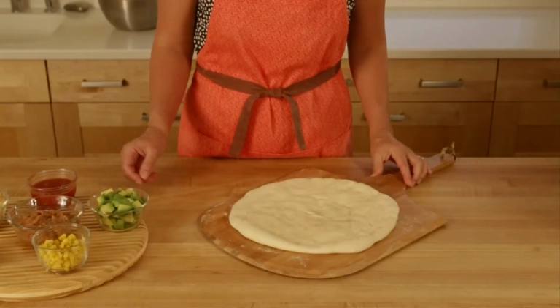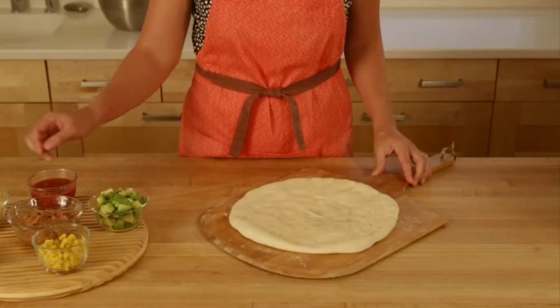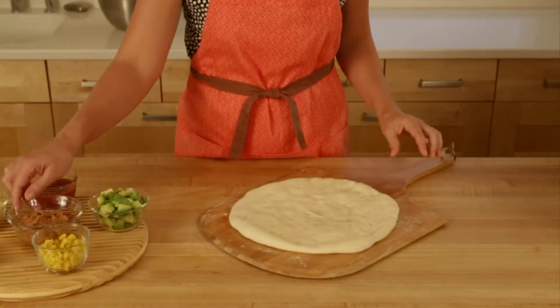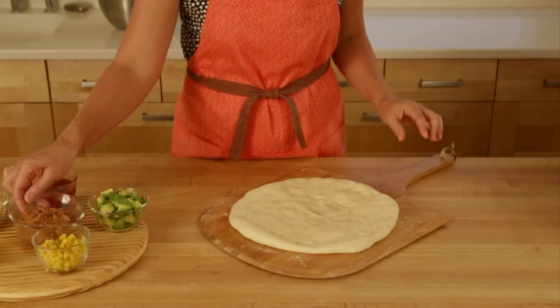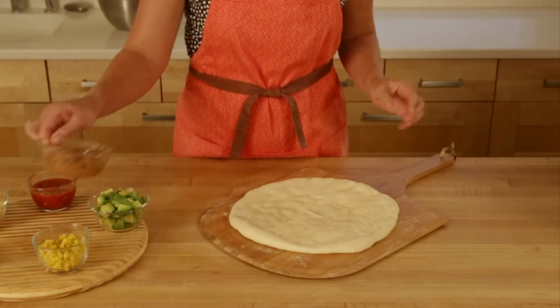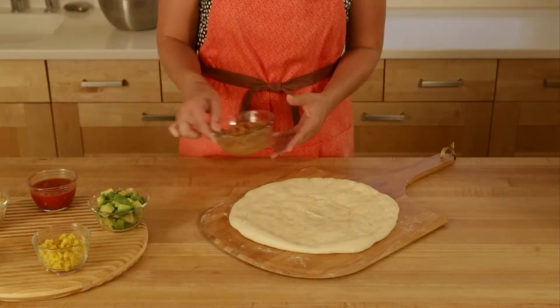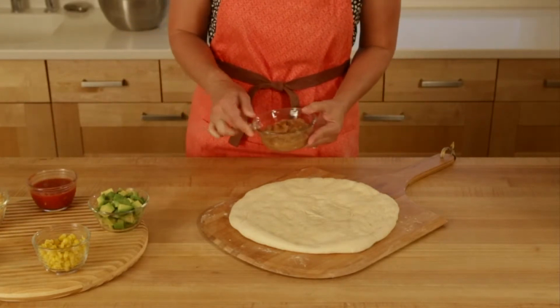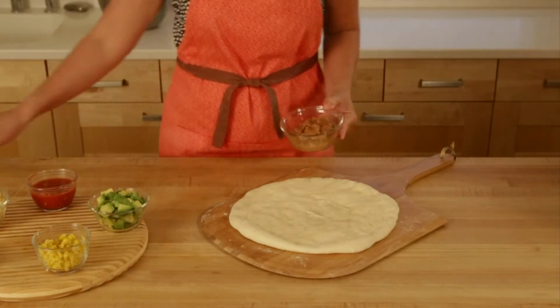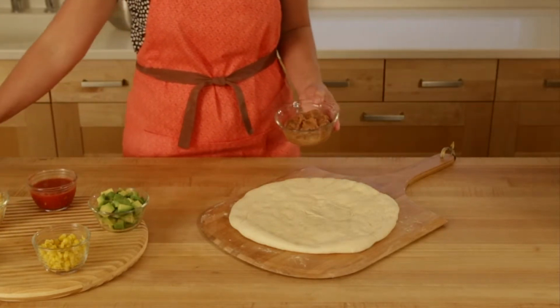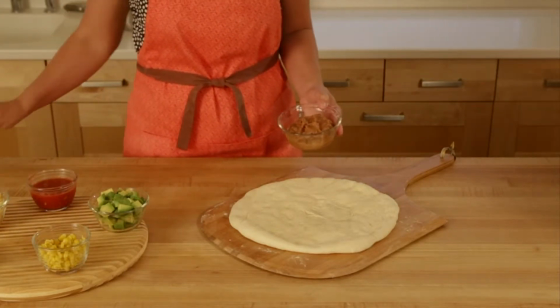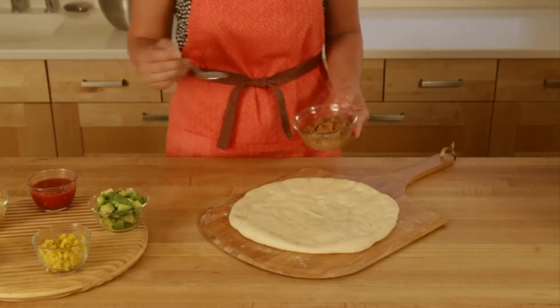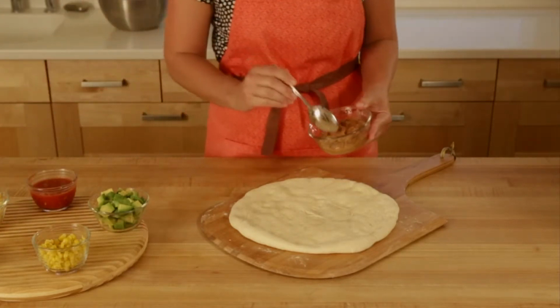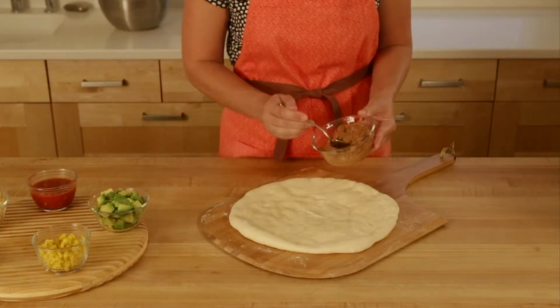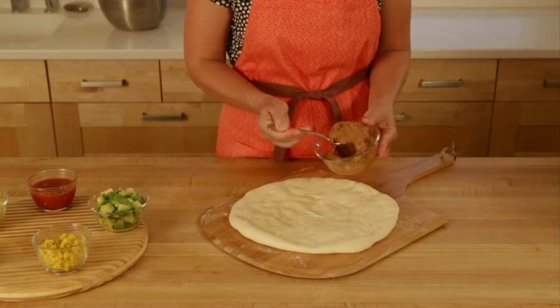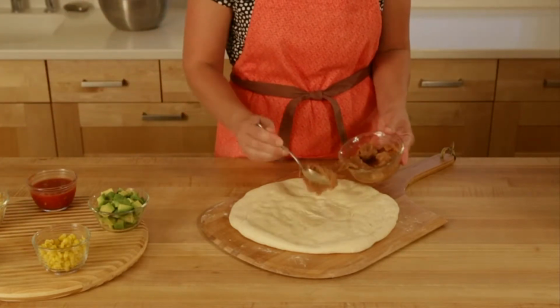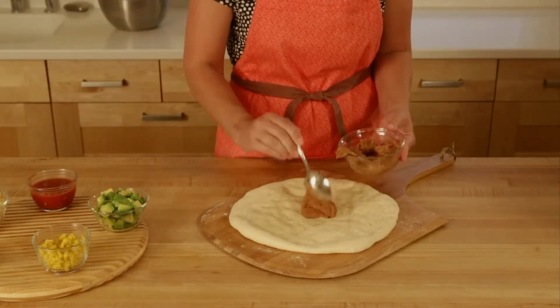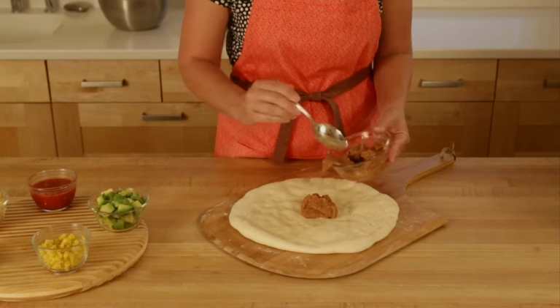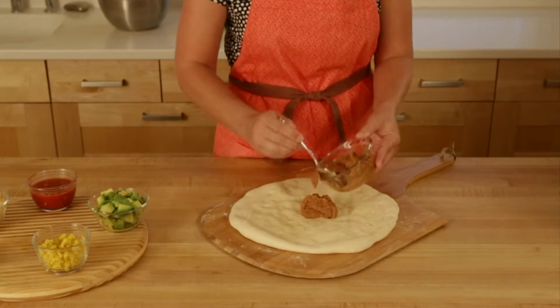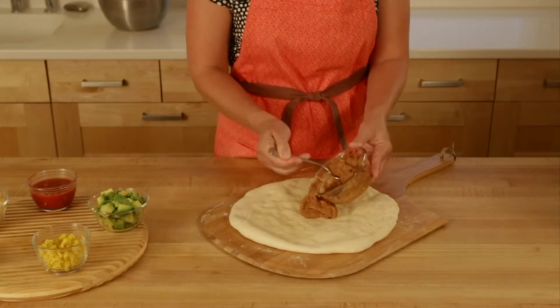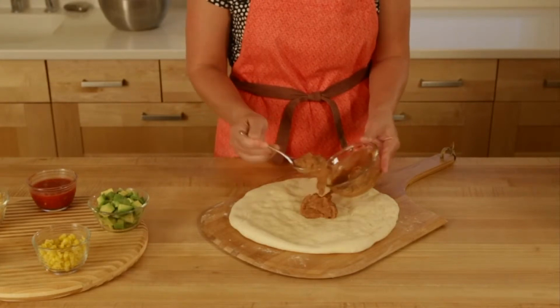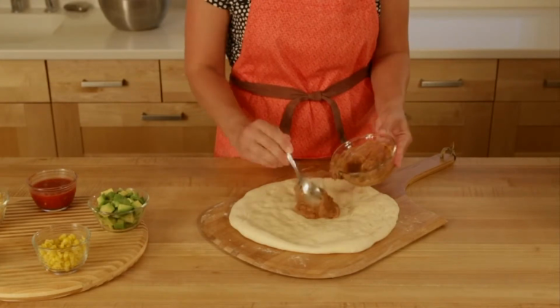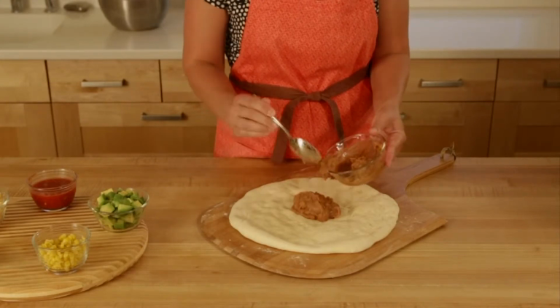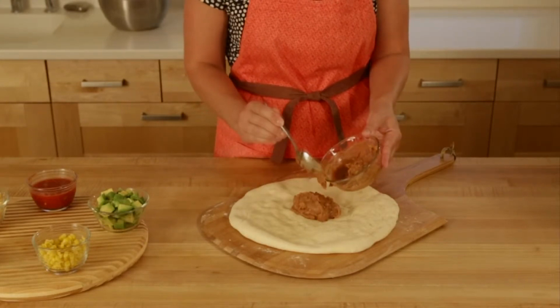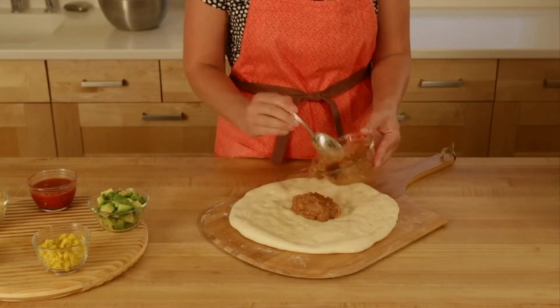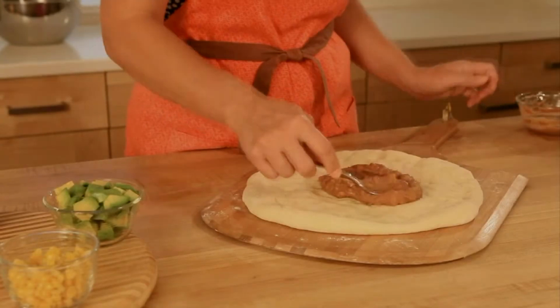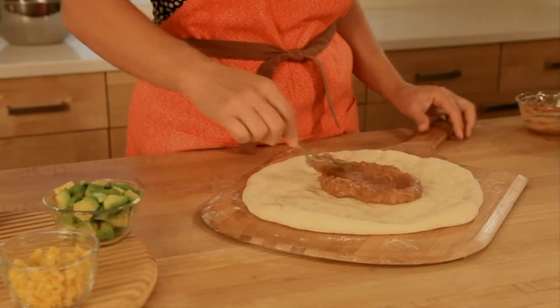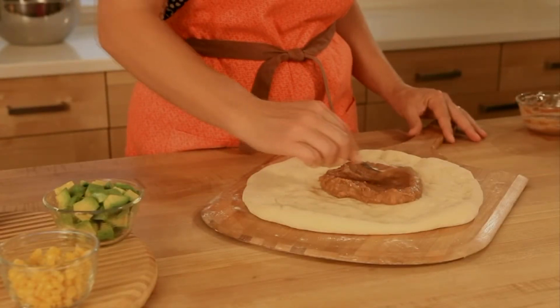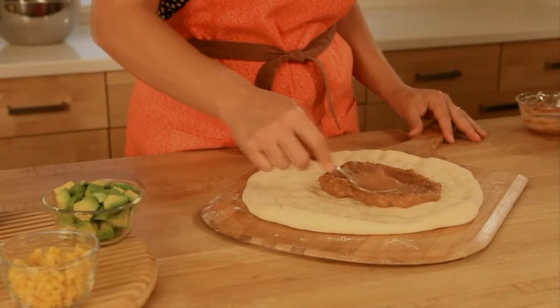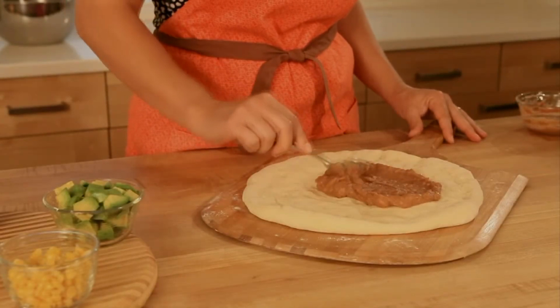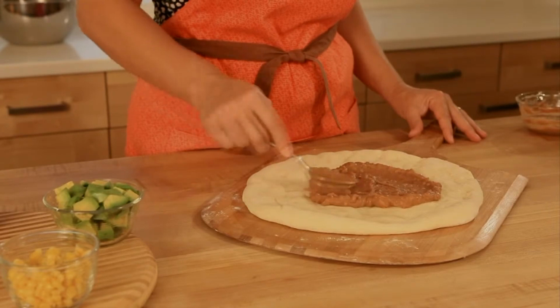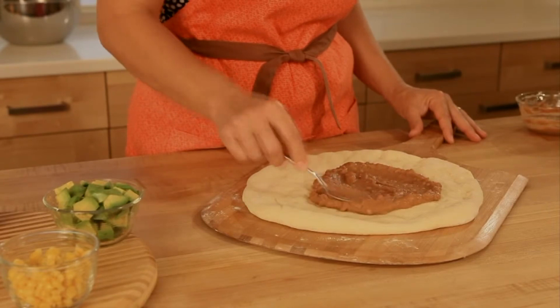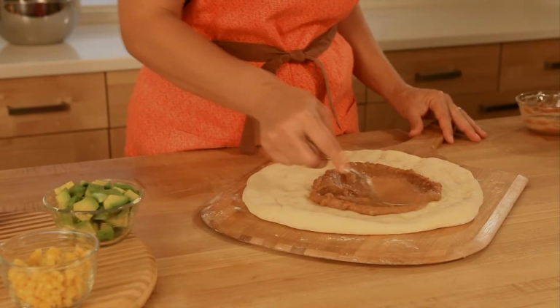The first topping I'll use here is the refried beans, which I will spread in an even layer on the pizza, leaving a three-quarter inch border. It's easiest to just use the back of a spoon to get a nice even layer.